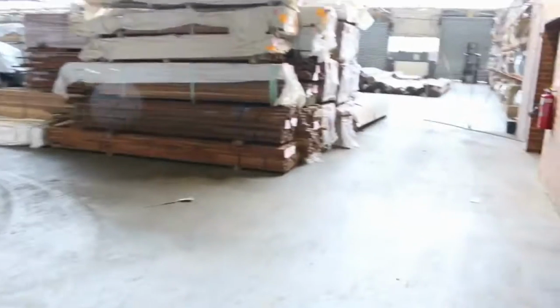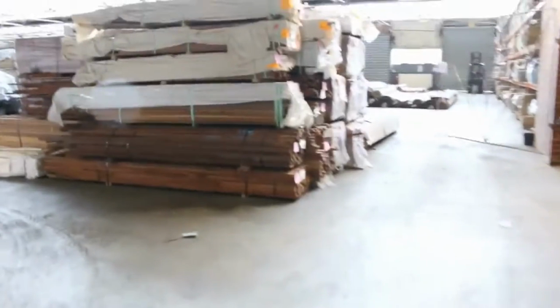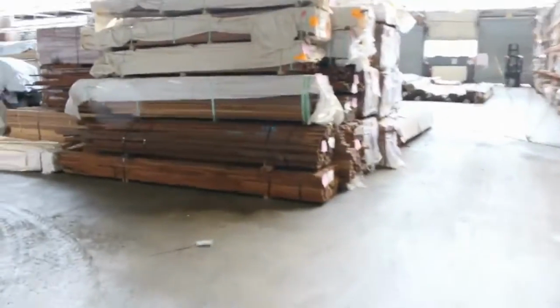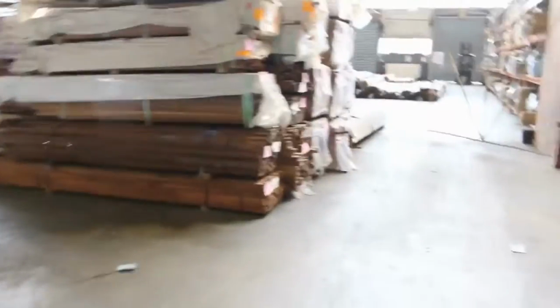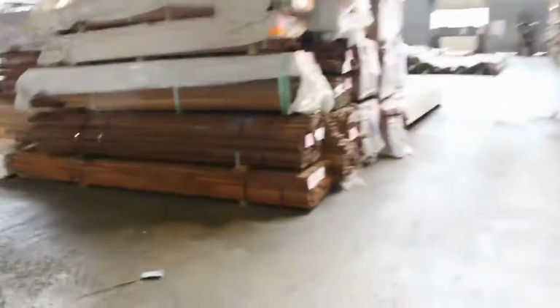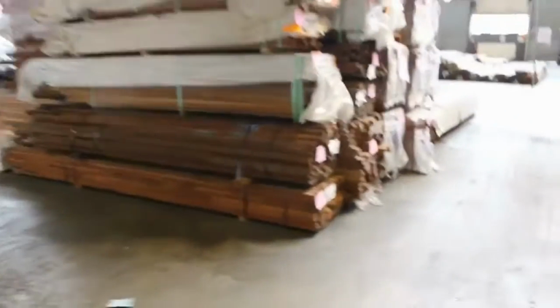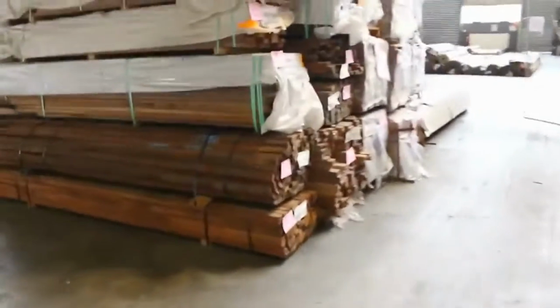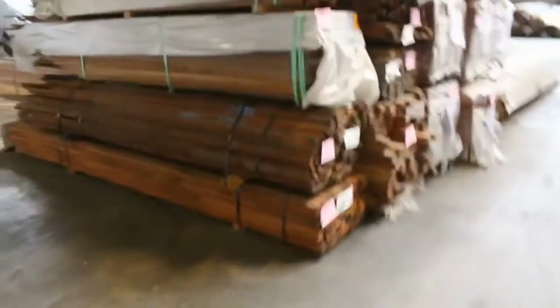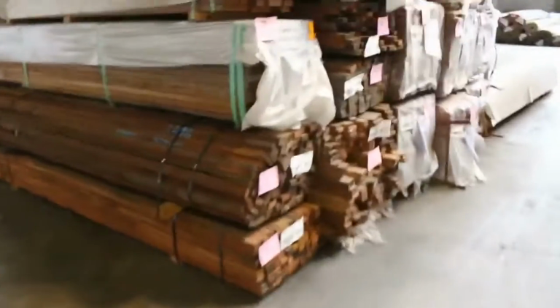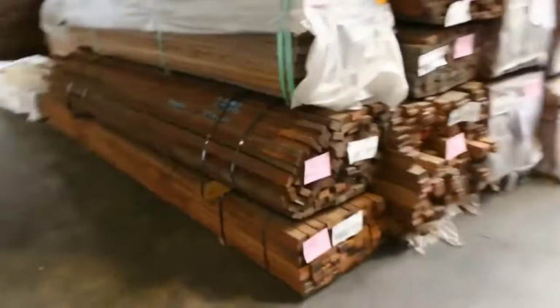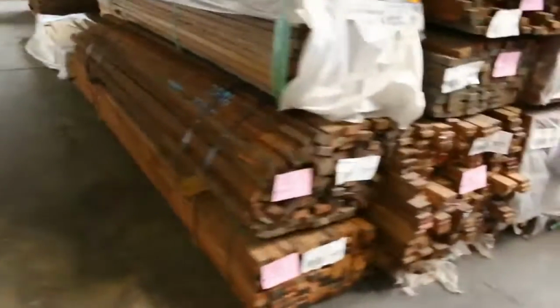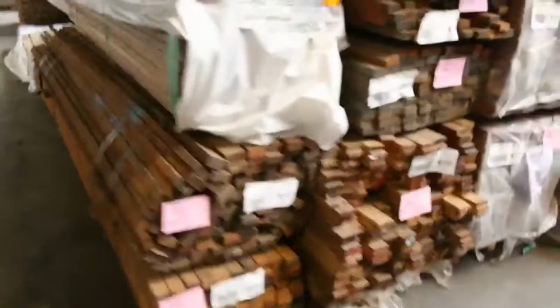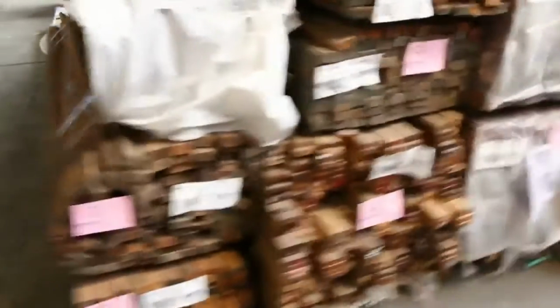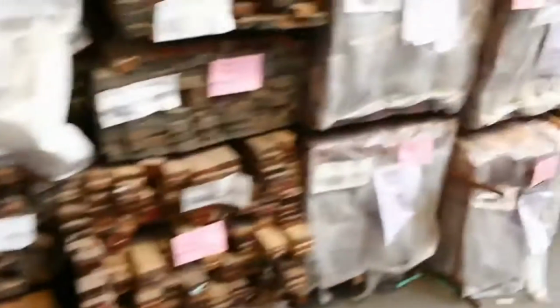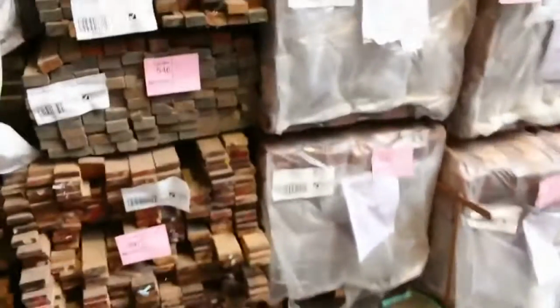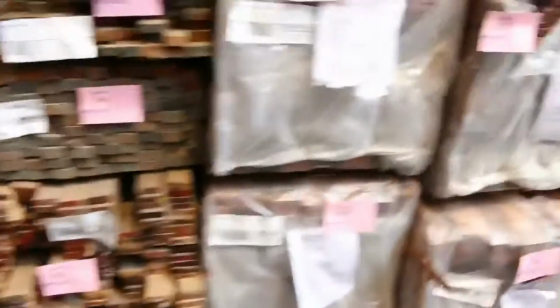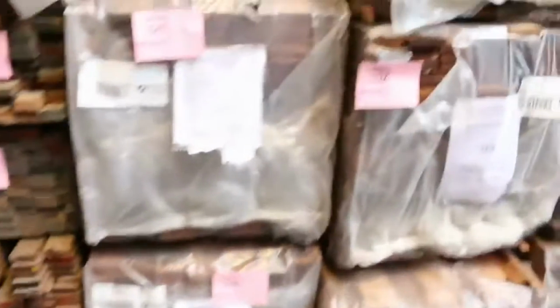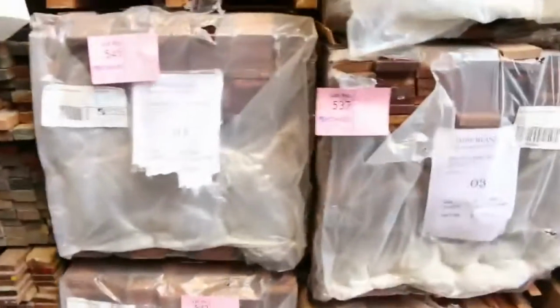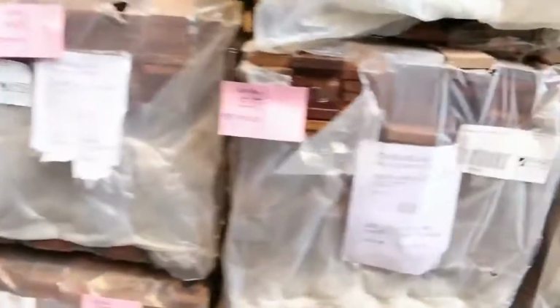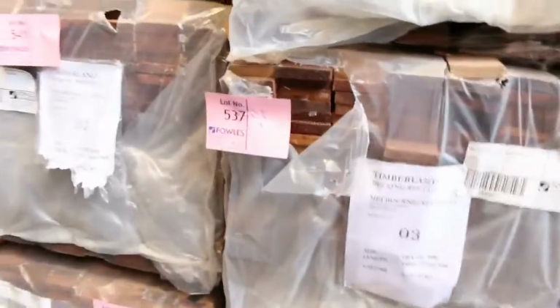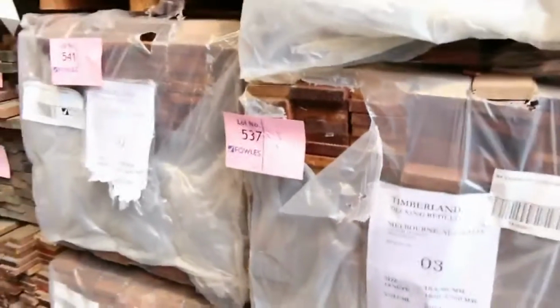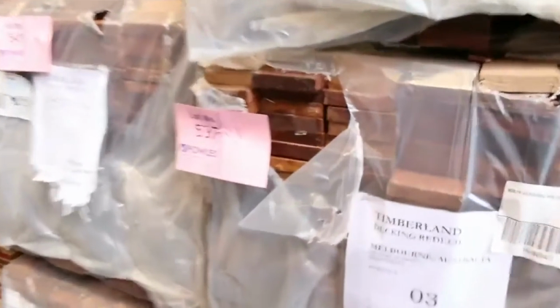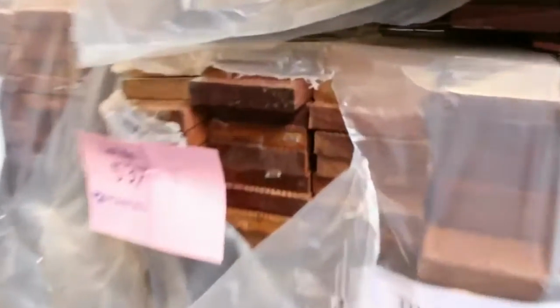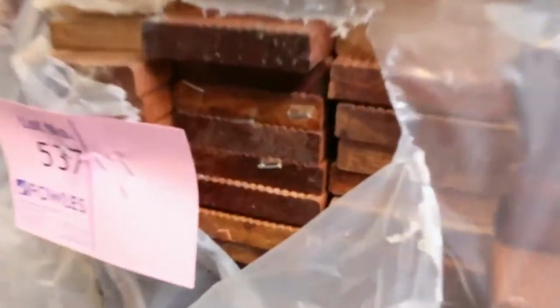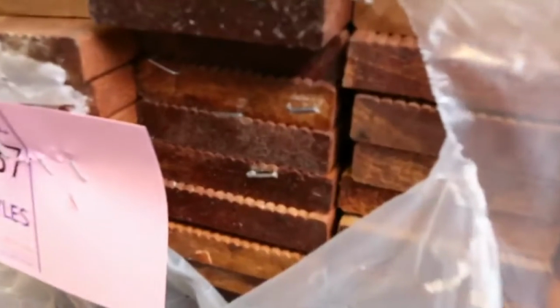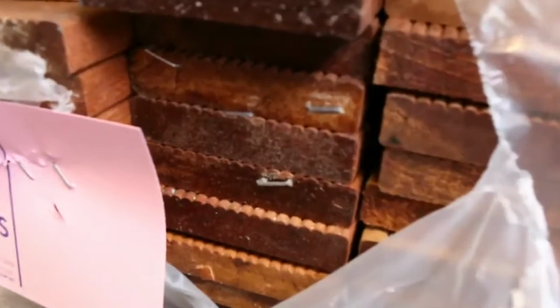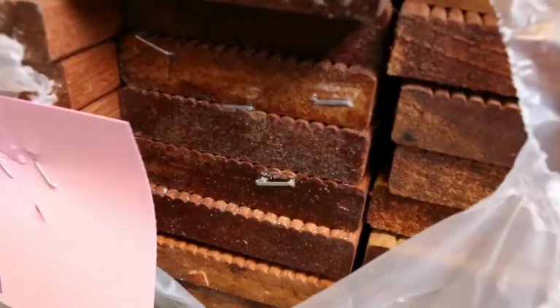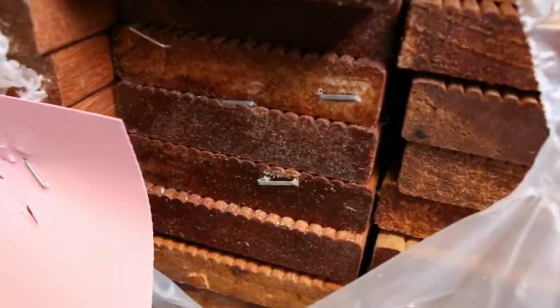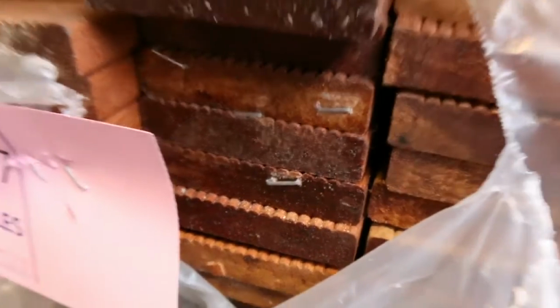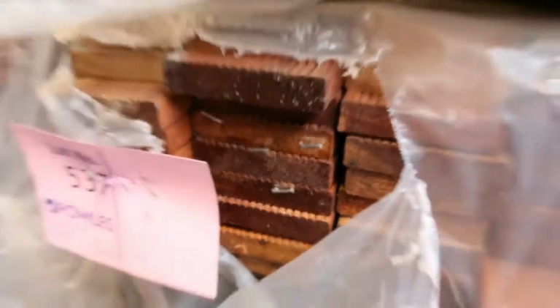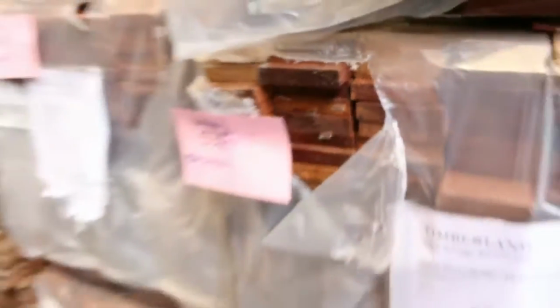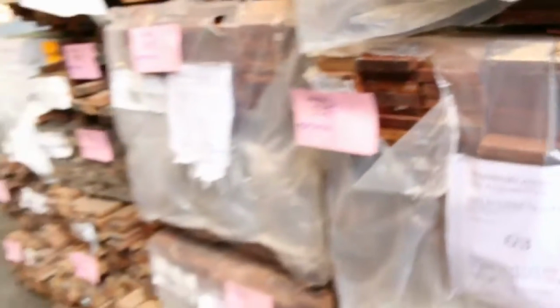Over here we've got some karooing decking, 90x19 pre-oiled karooing decking — nice shipping packs there. That'll do really well.